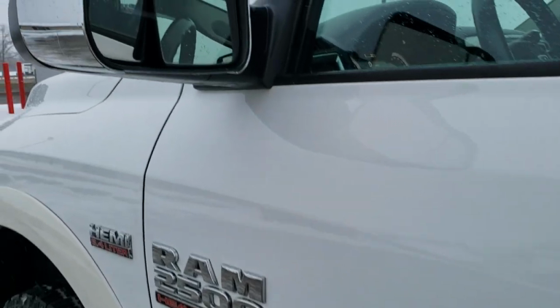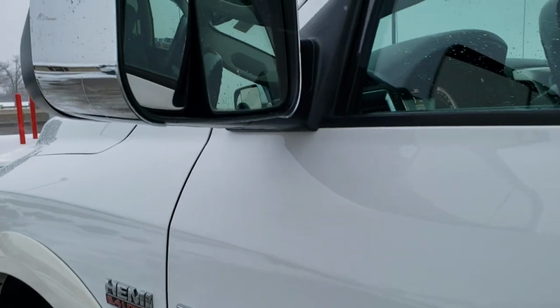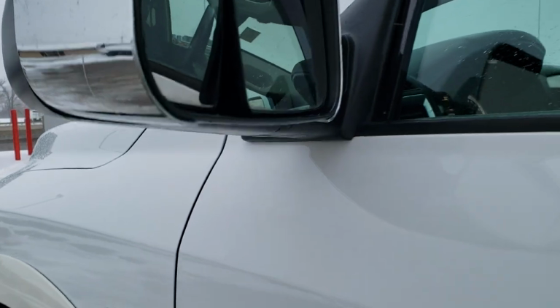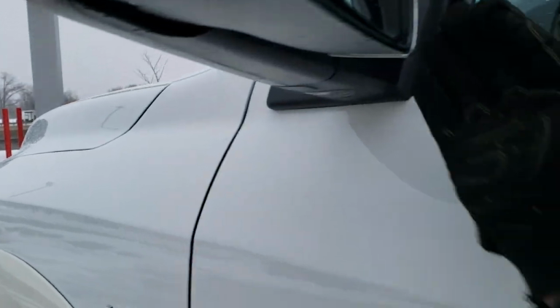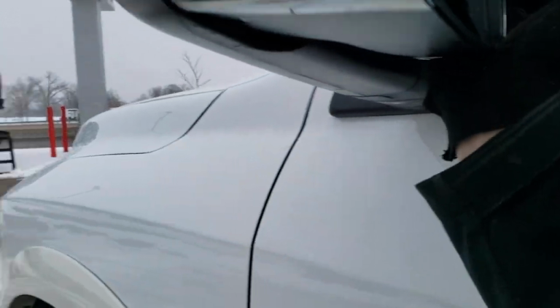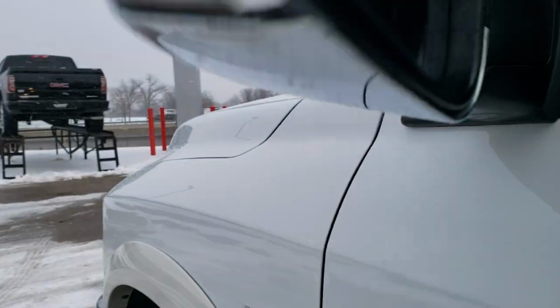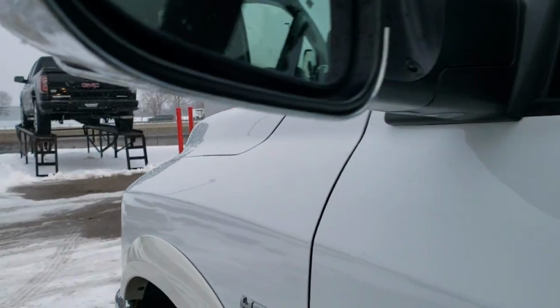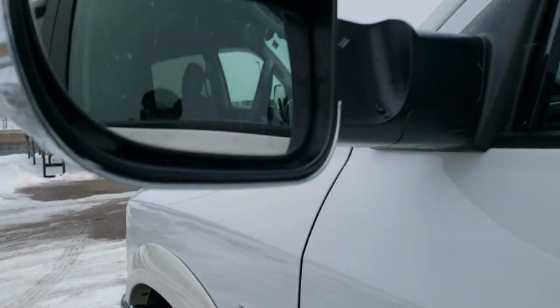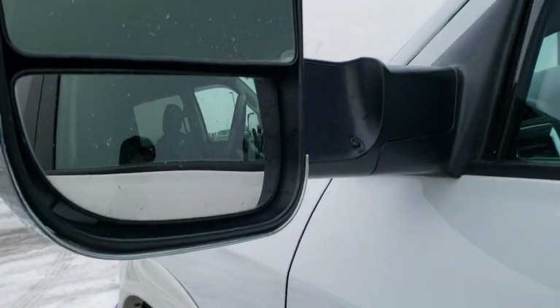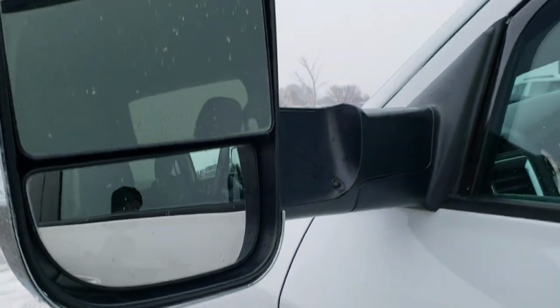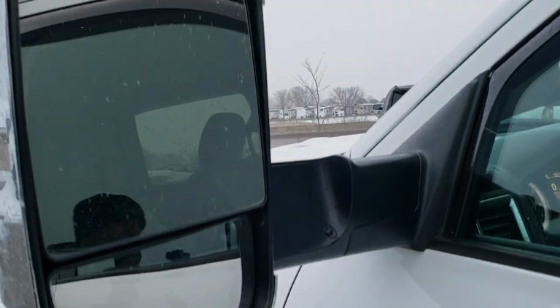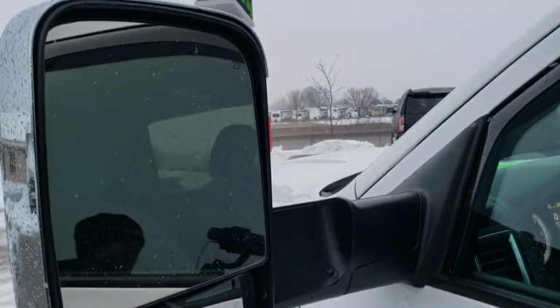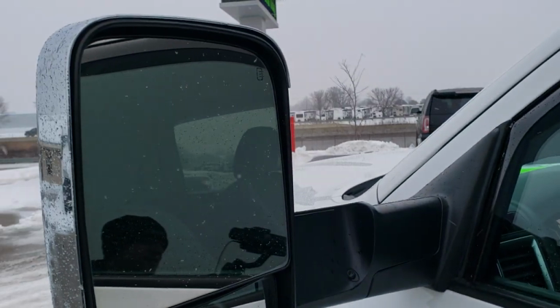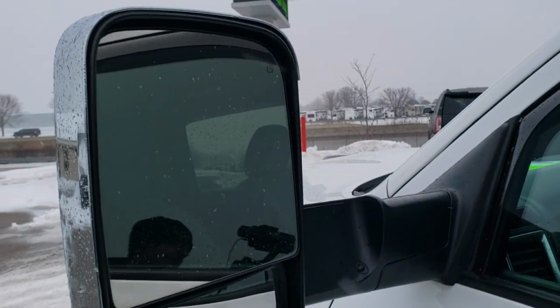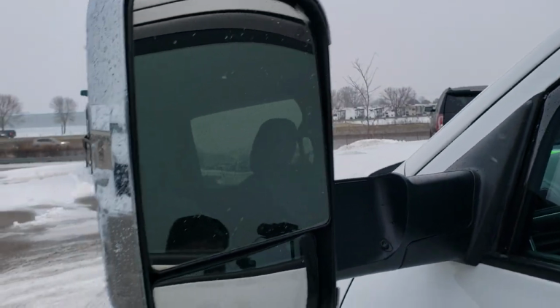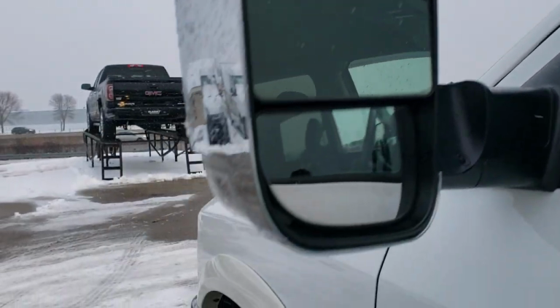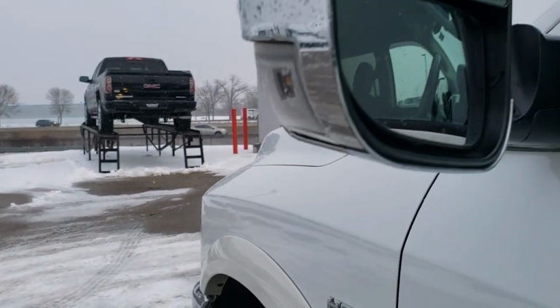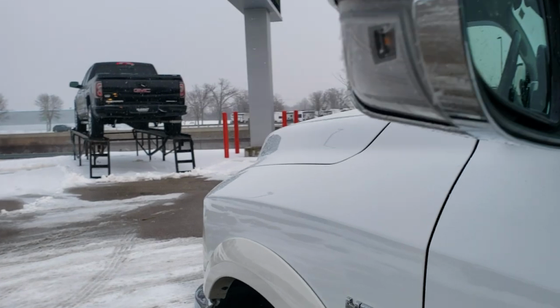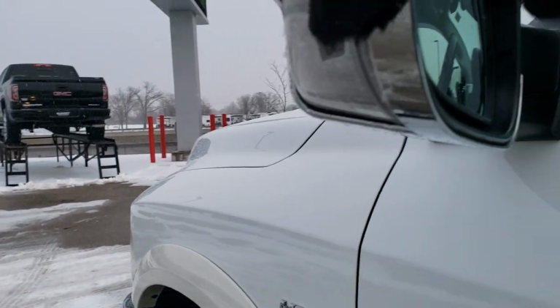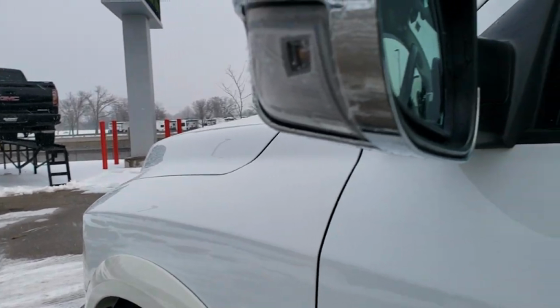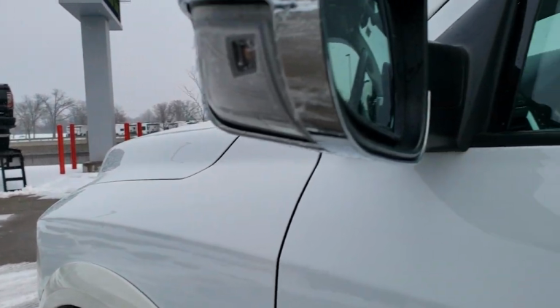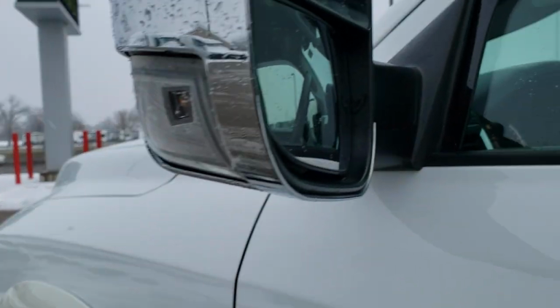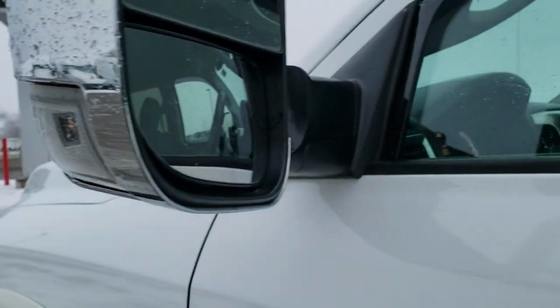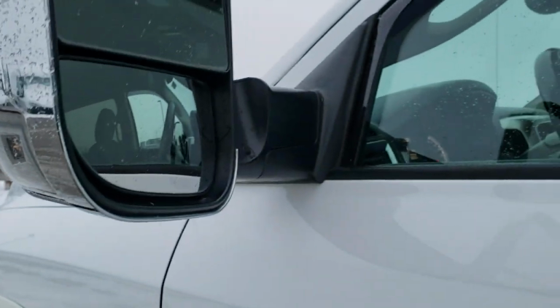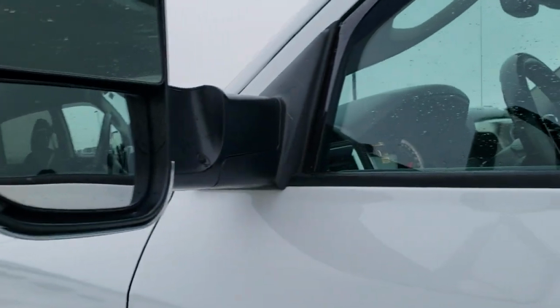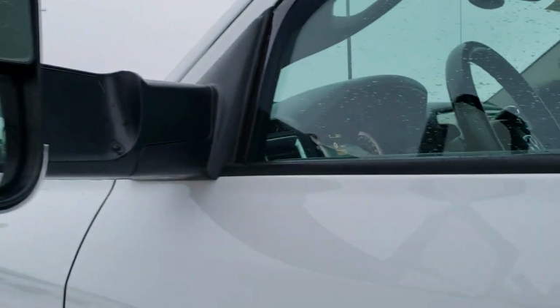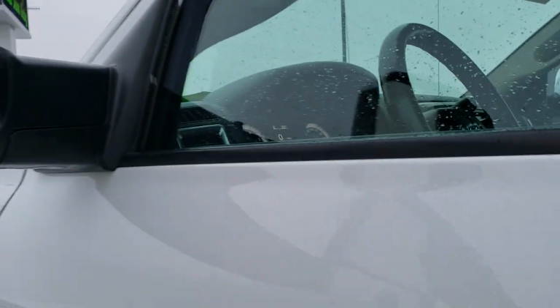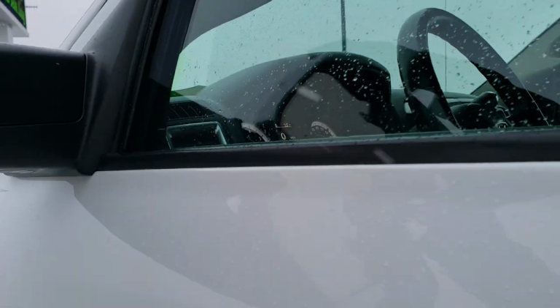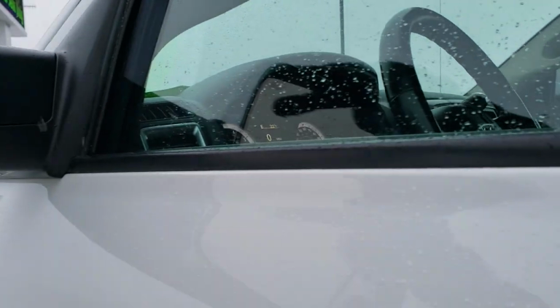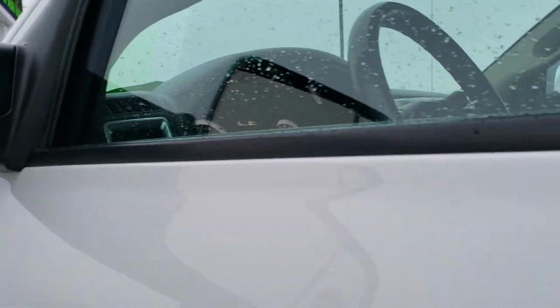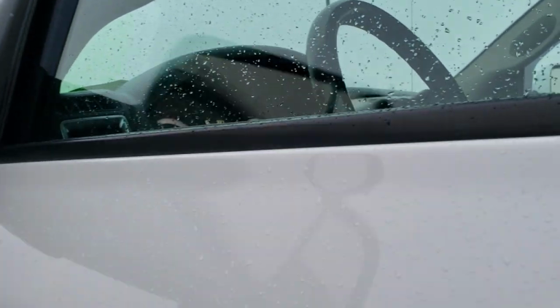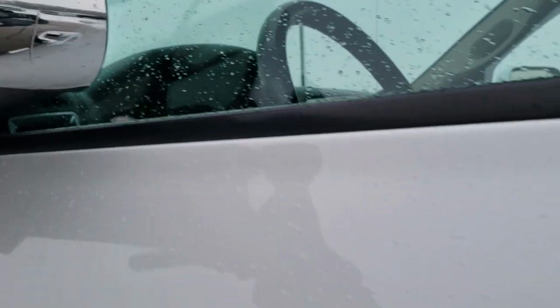This one does have the tow mirrors on it, so they fold up like so. They are heated and they have built-in directional LED lights in them. They also fold in.